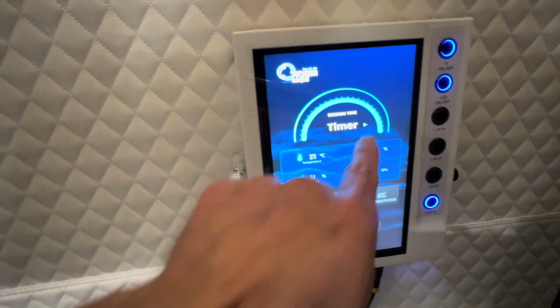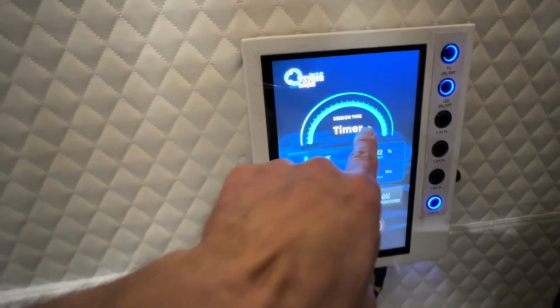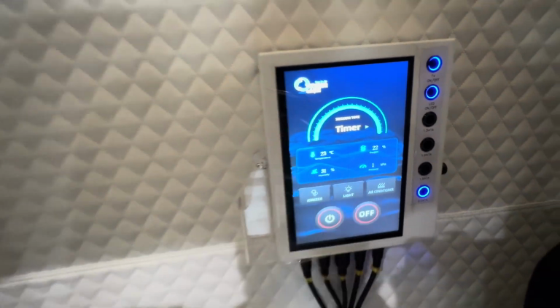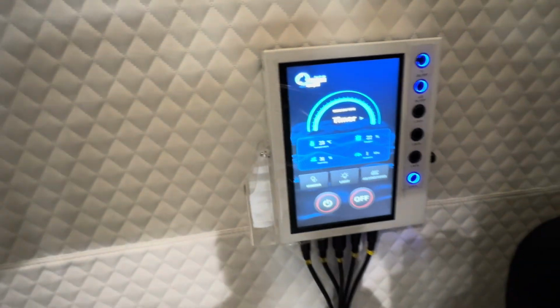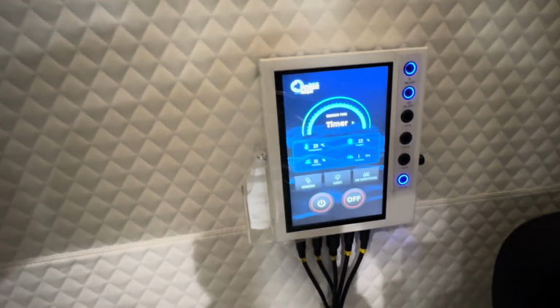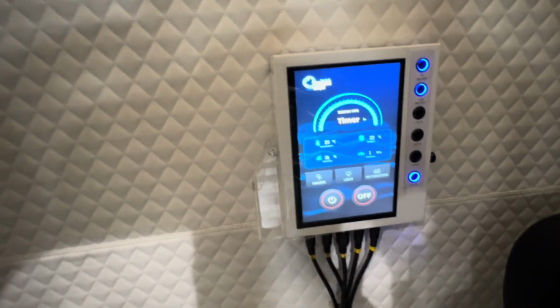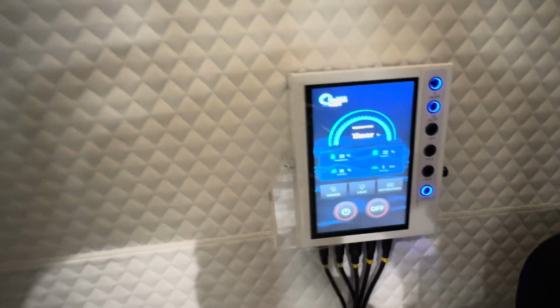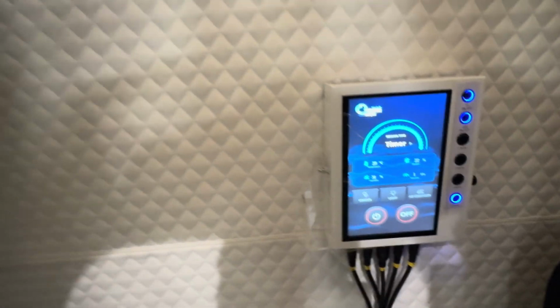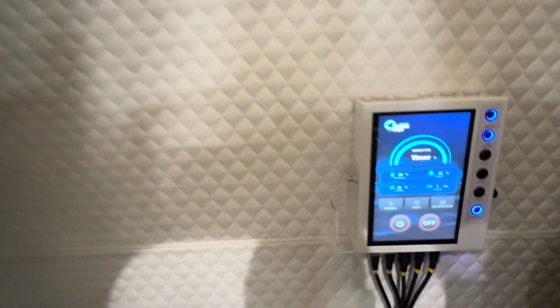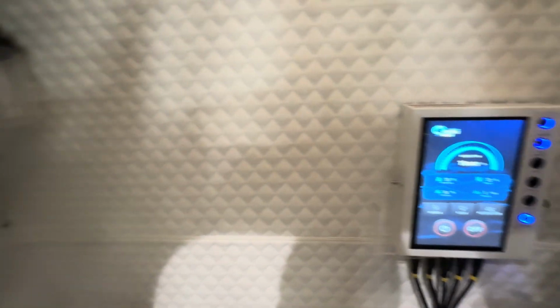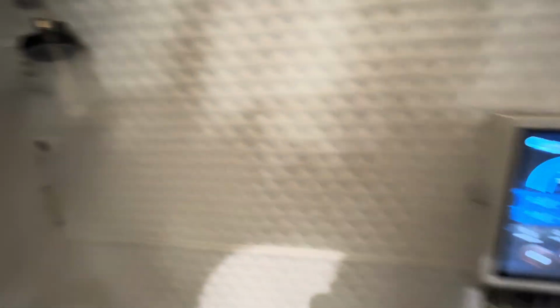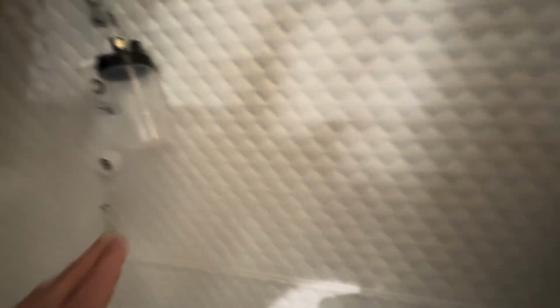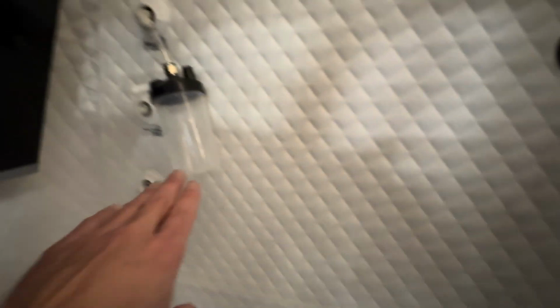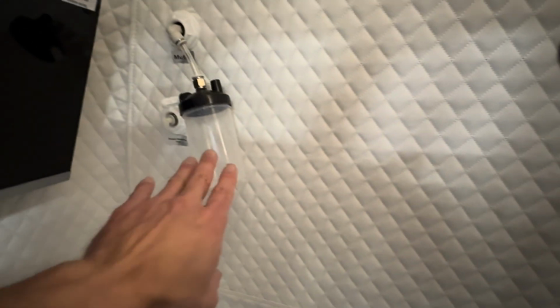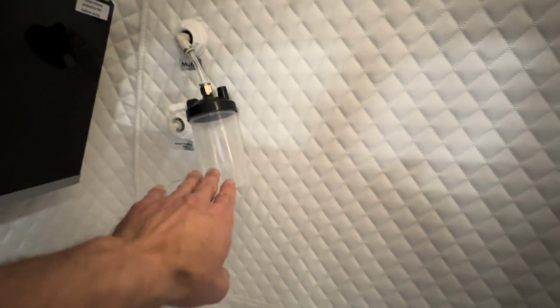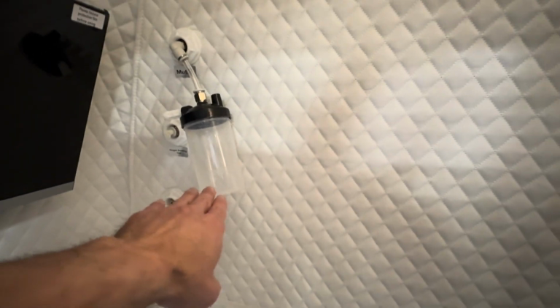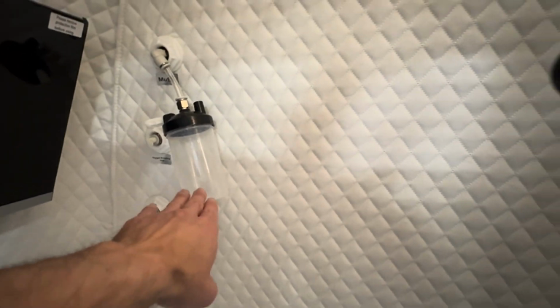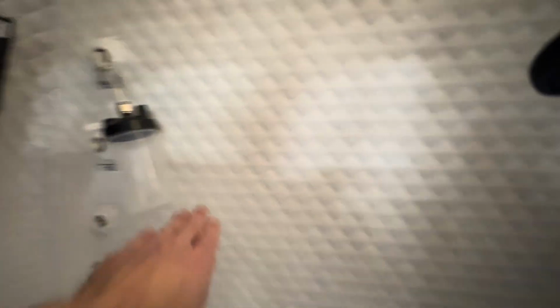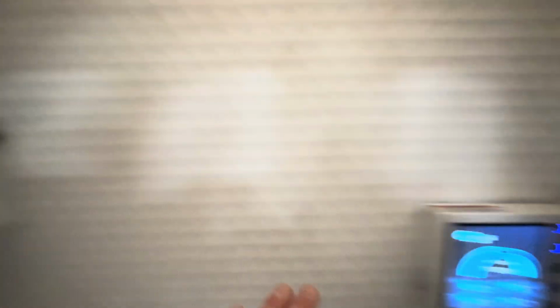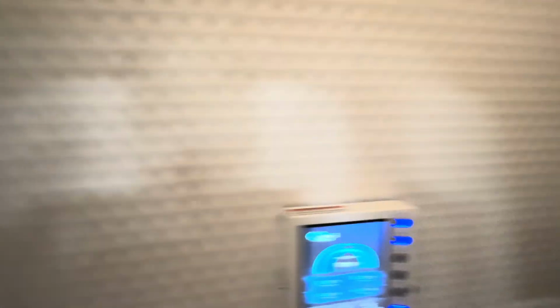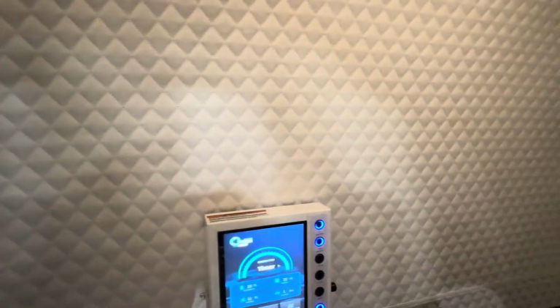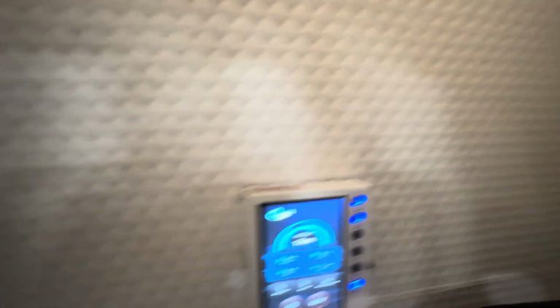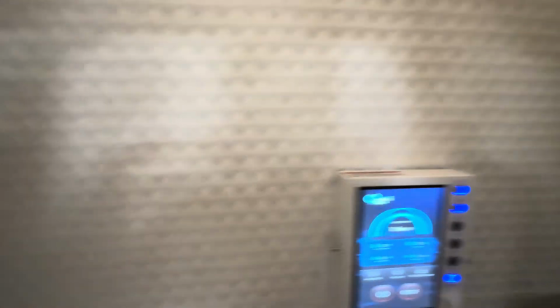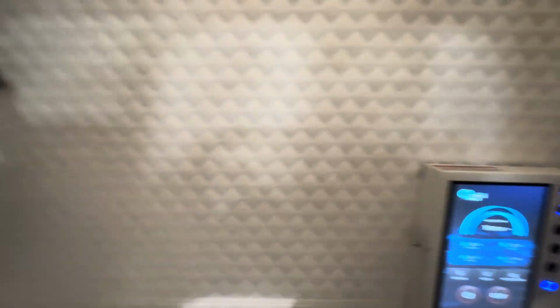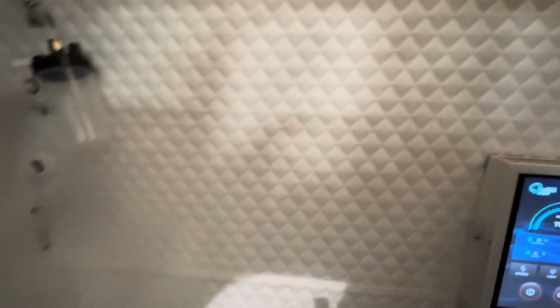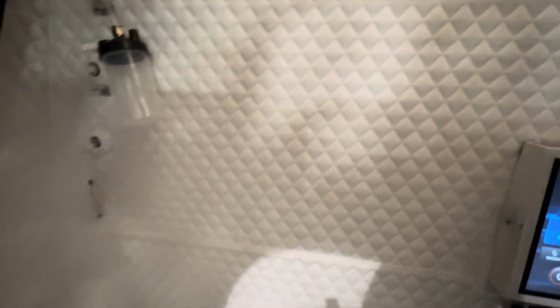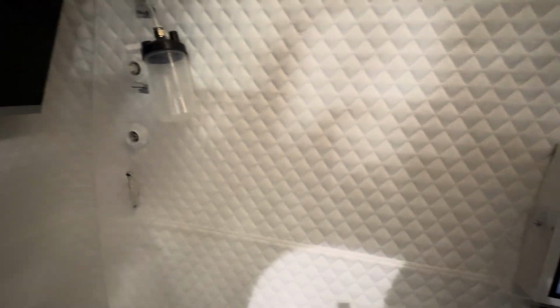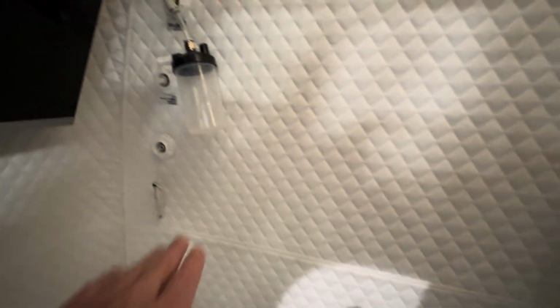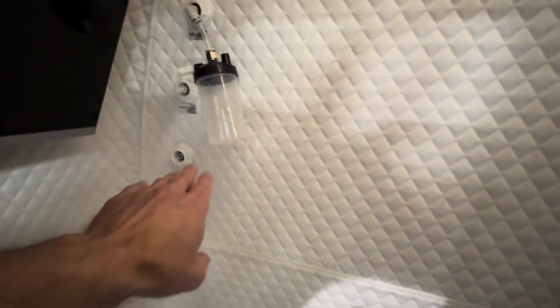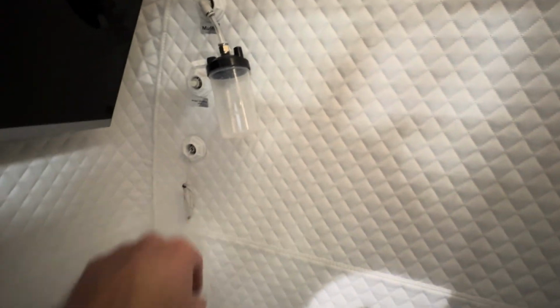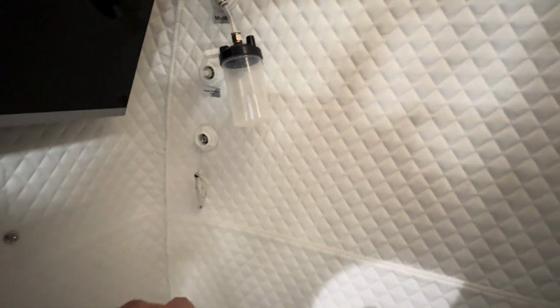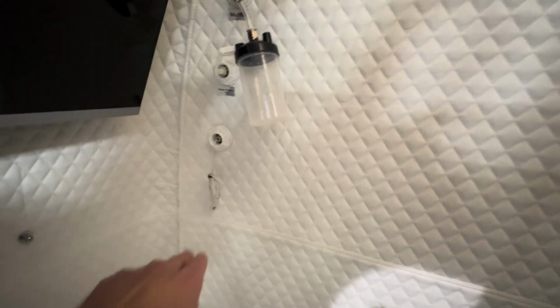You have a timer here. You have your cups here that collect humidity — any possible humidity would drop into these cups.